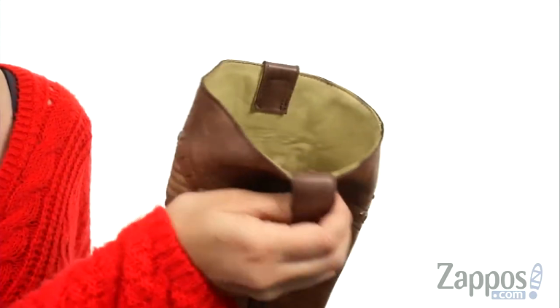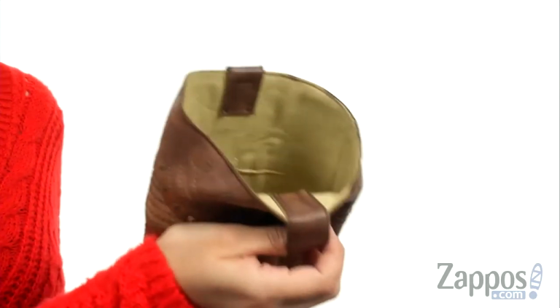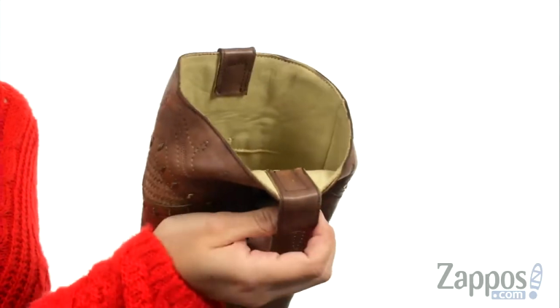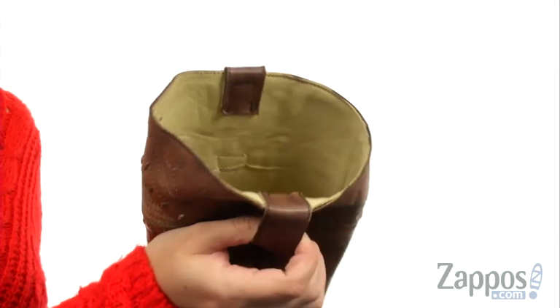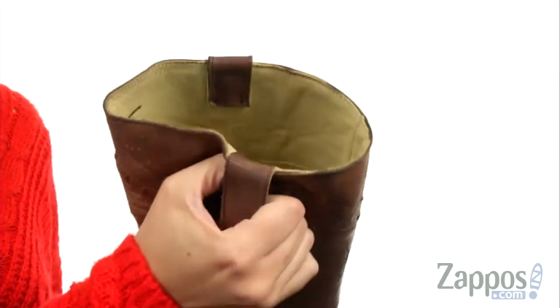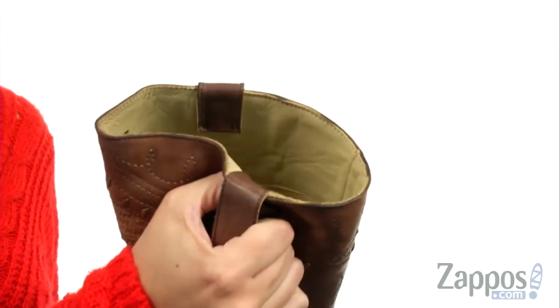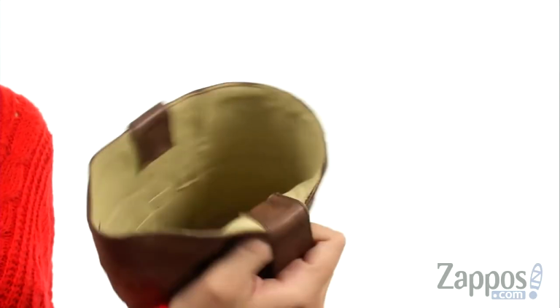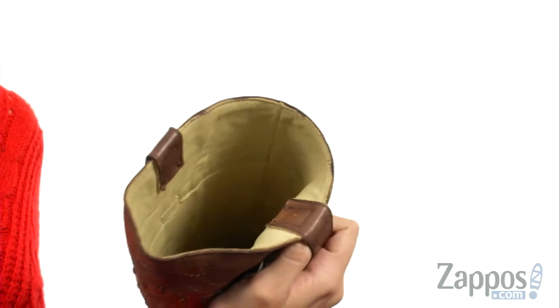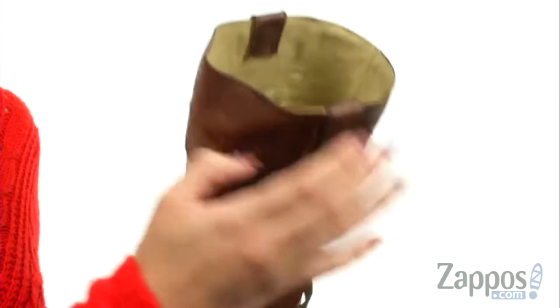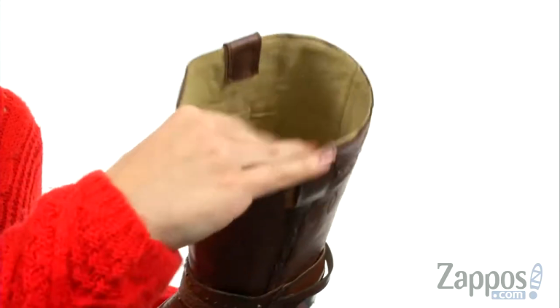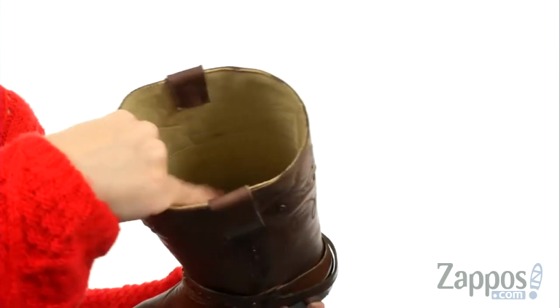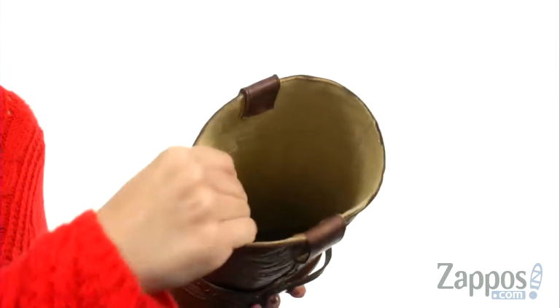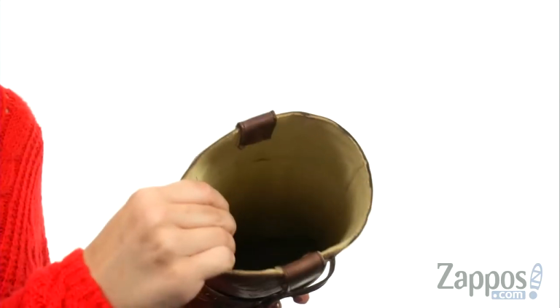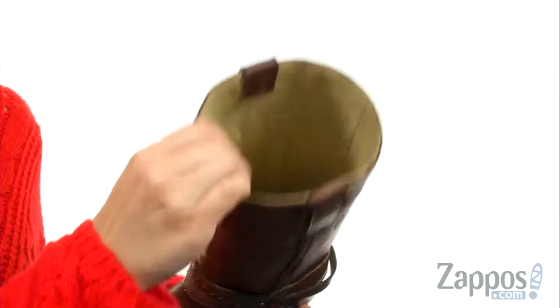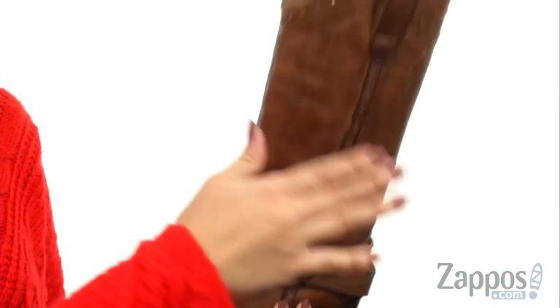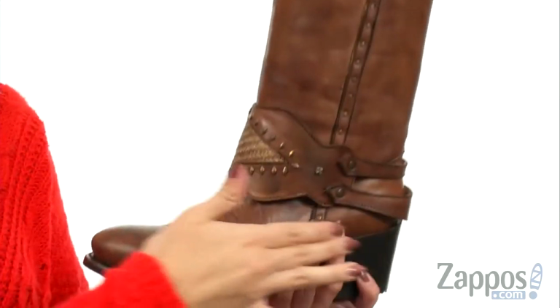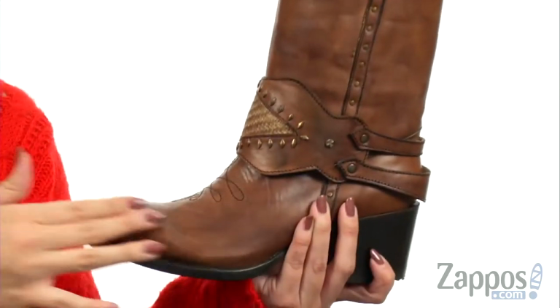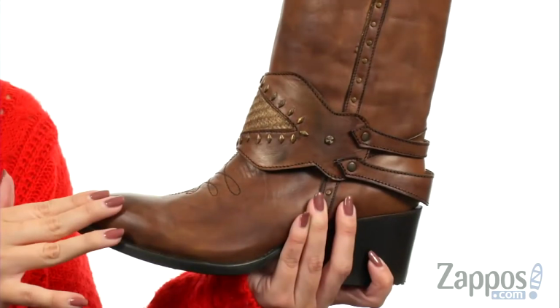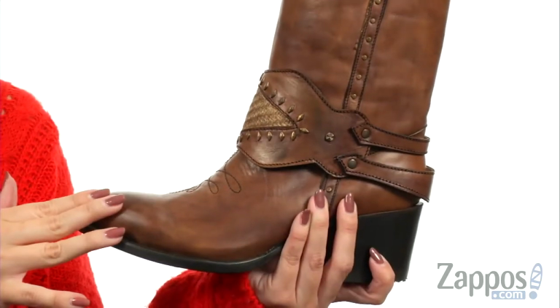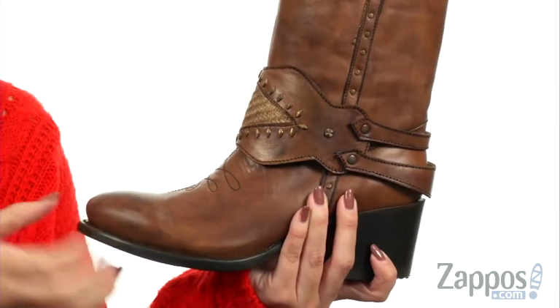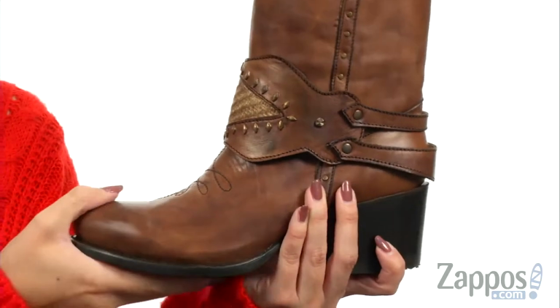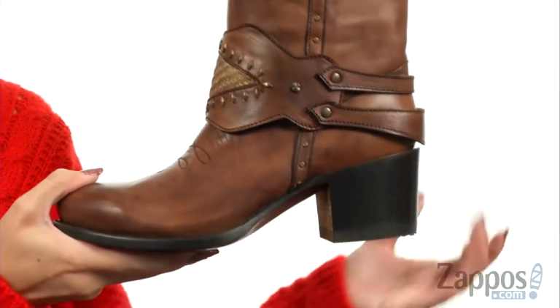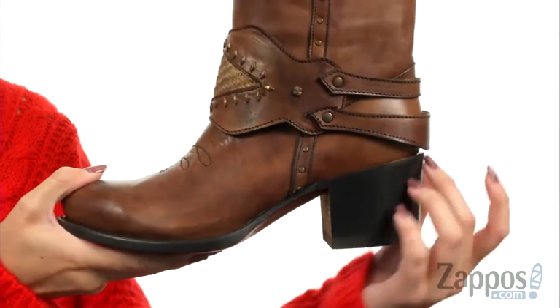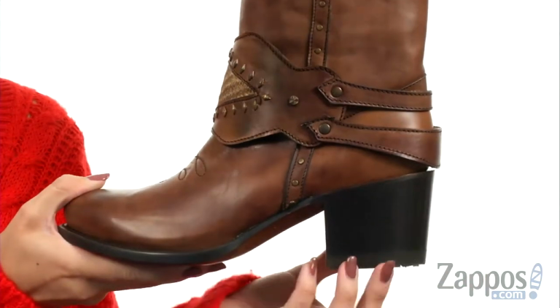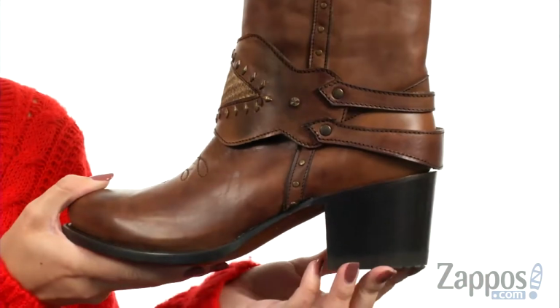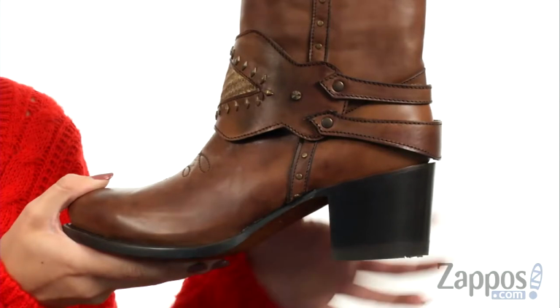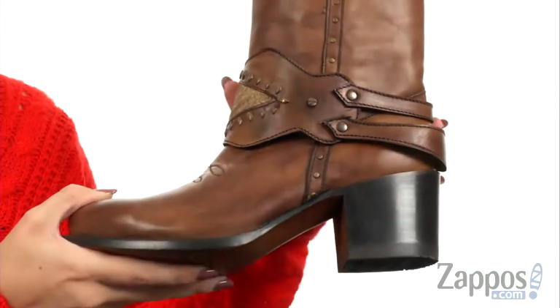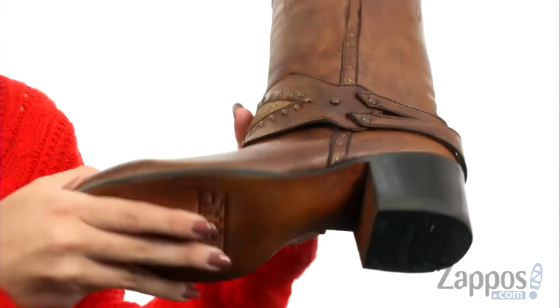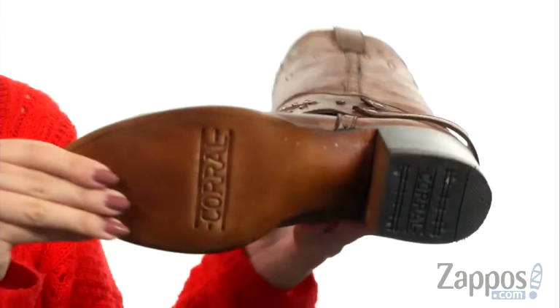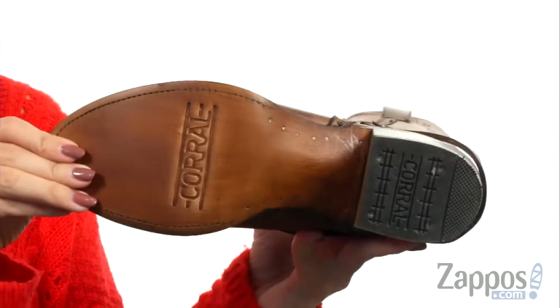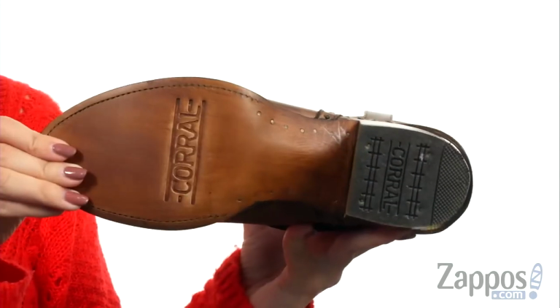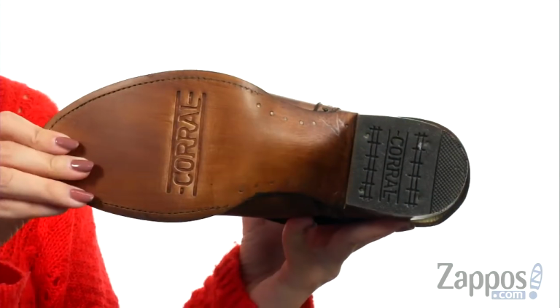You do have an easy pull-on style with the side pull tabs. Inside is a comfy leather lining with a cushioned leather footbed. It's gonna be resting on this block heel and has a leather outsole.